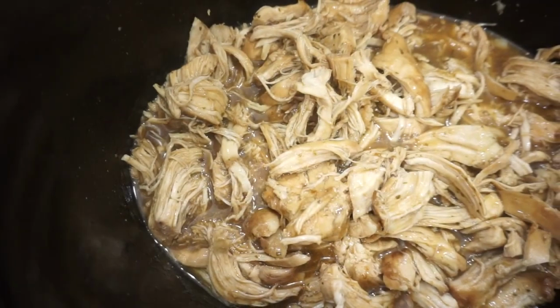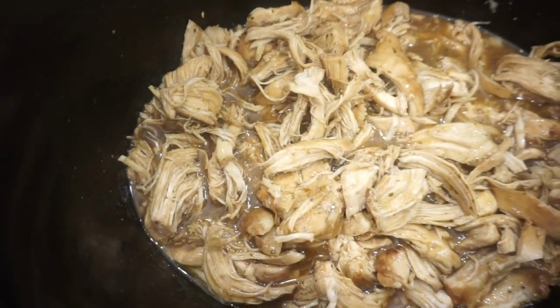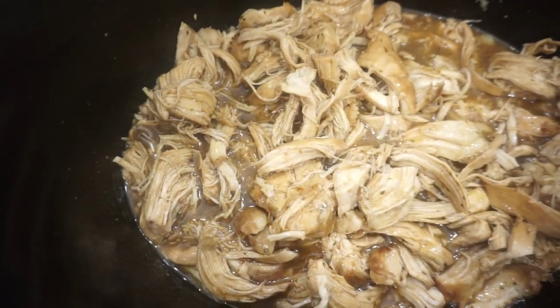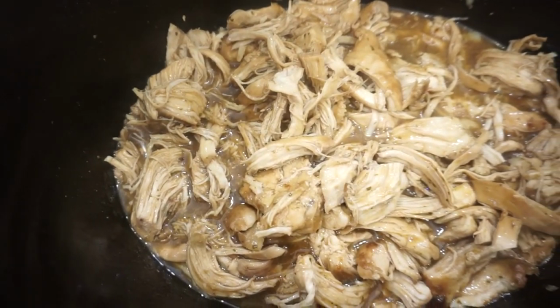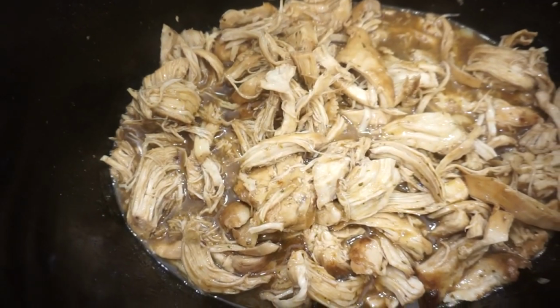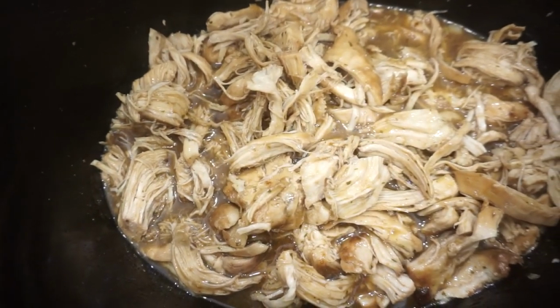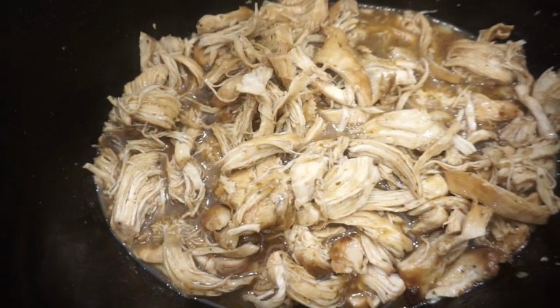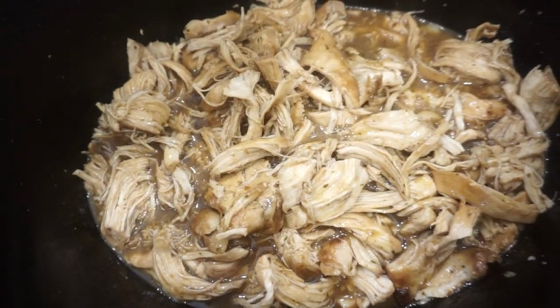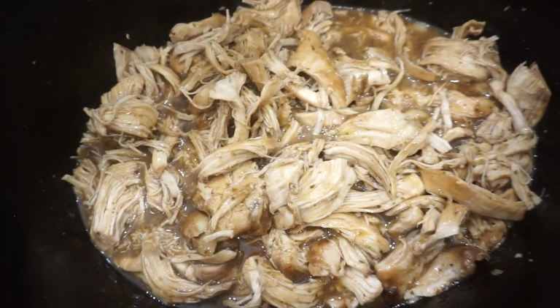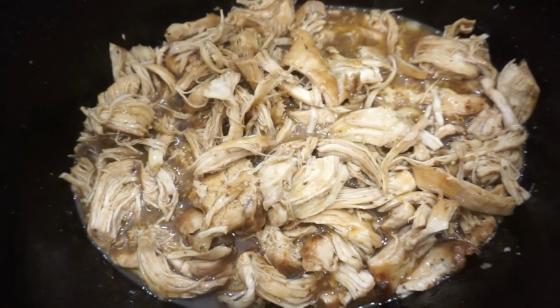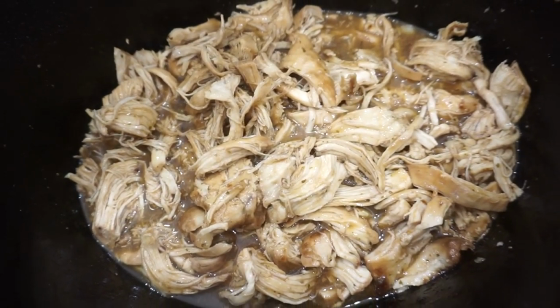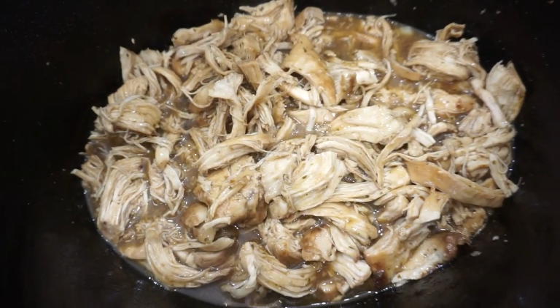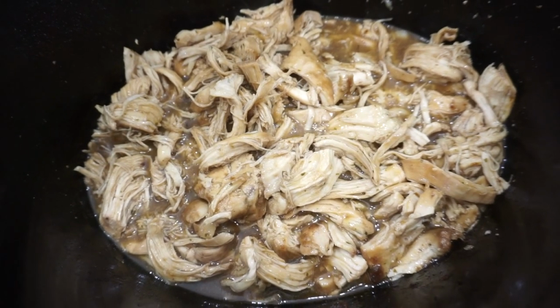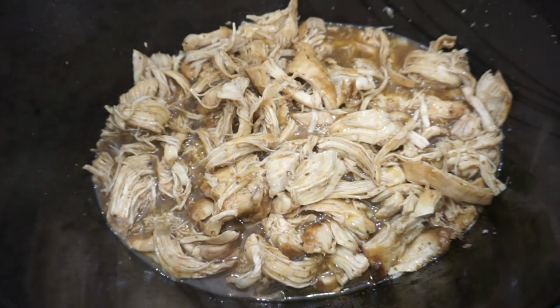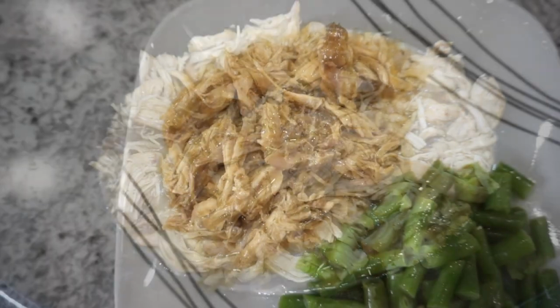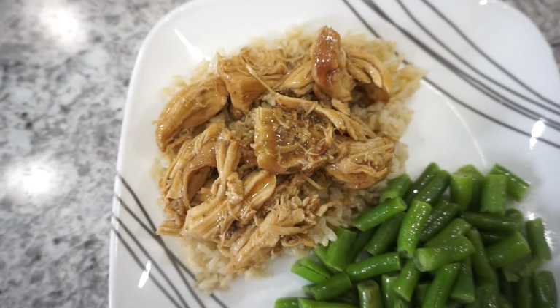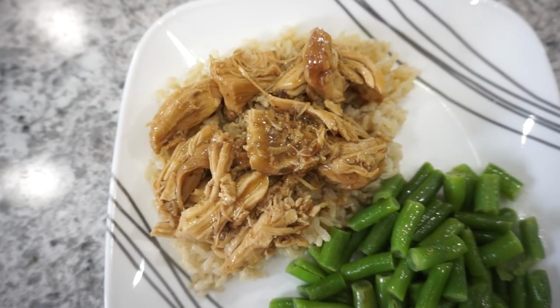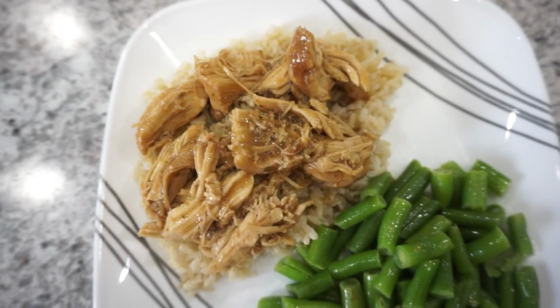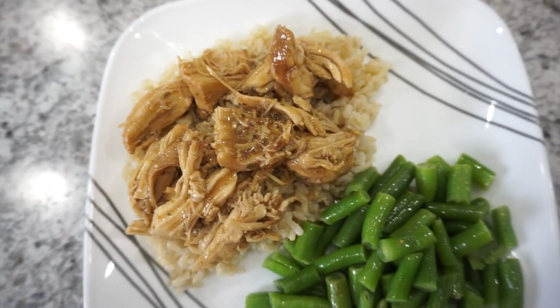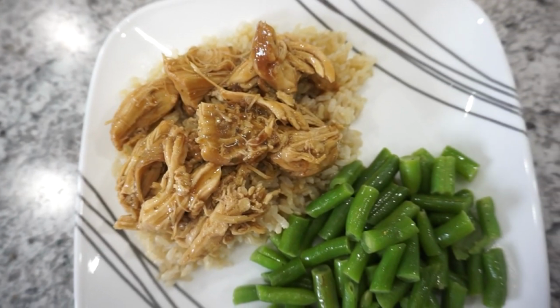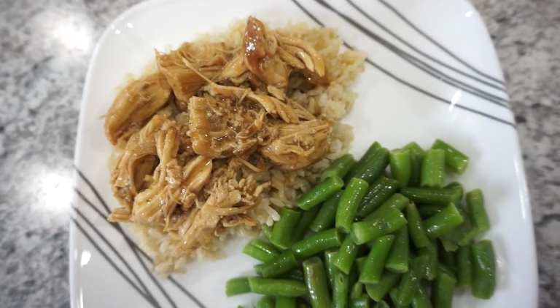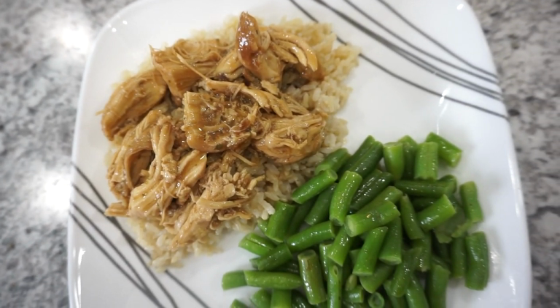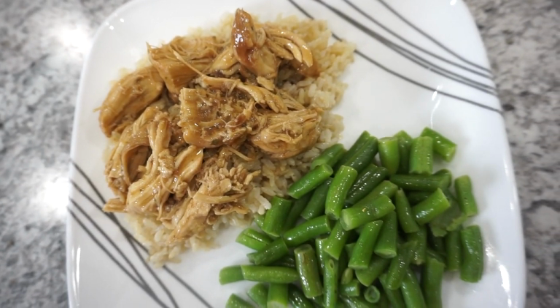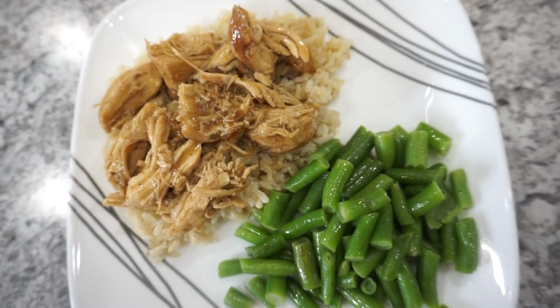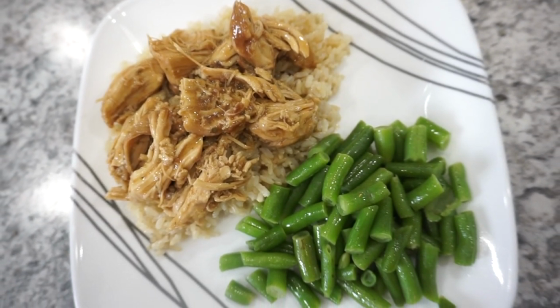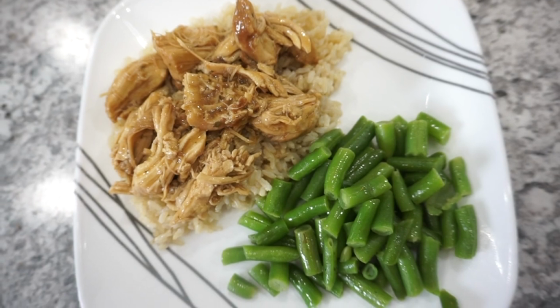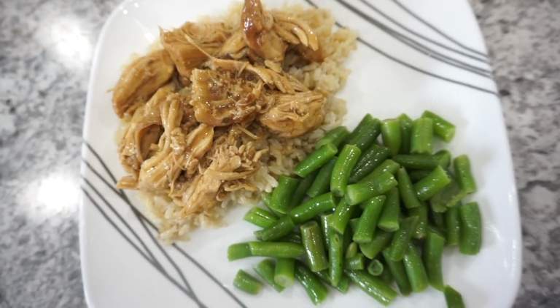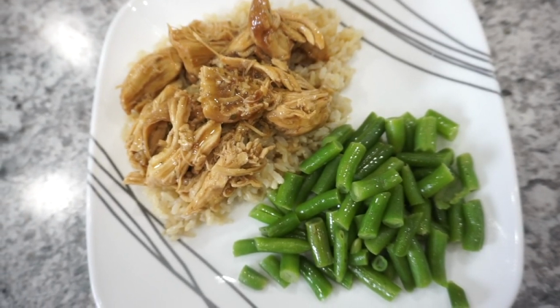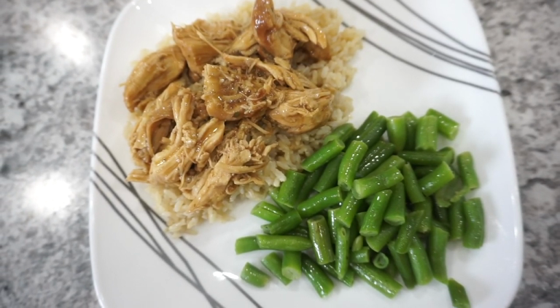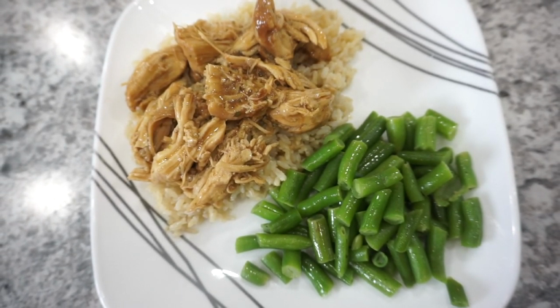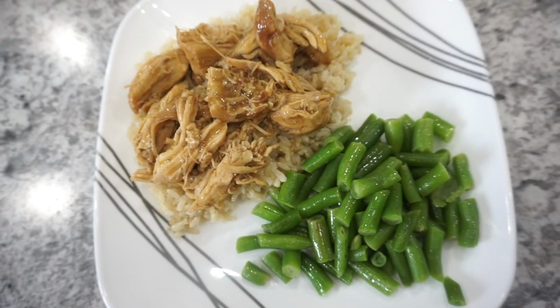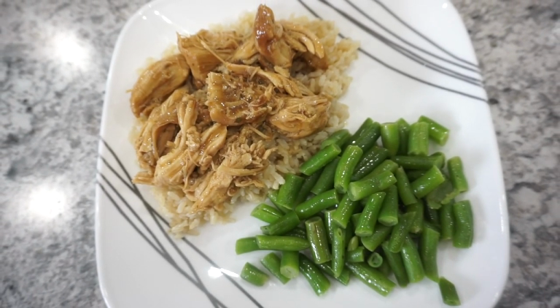Our whole family really enjoyed this Mississippi chicken. You can serve it over rice, pasta, or potatoes, or even make a sandwich out of it — it's super versatile and delicious.